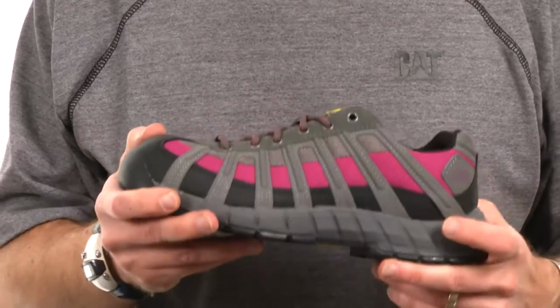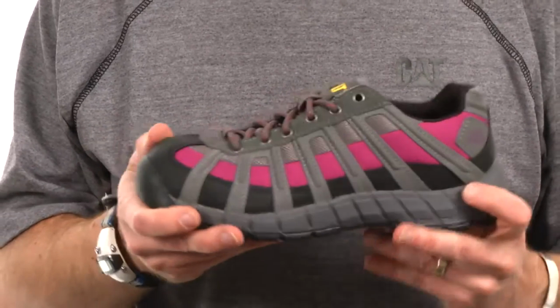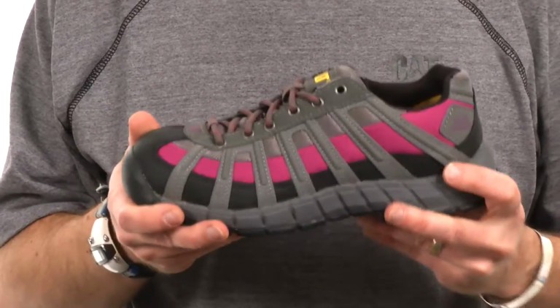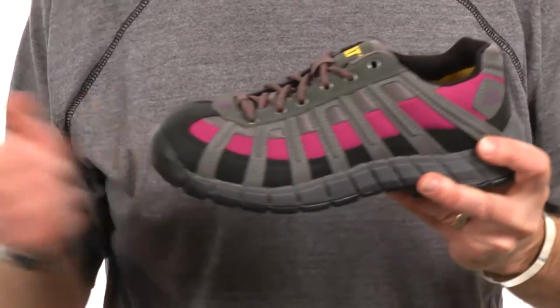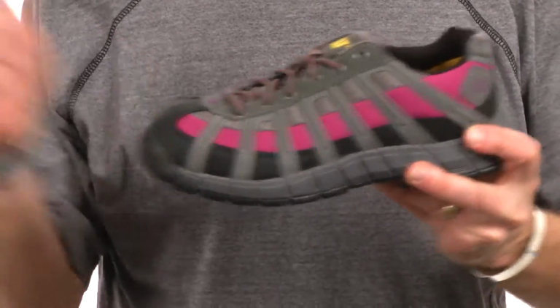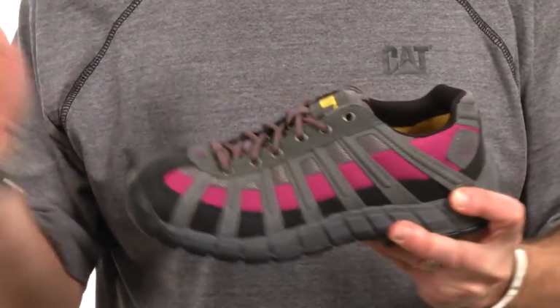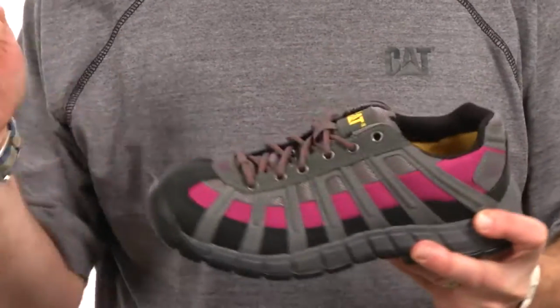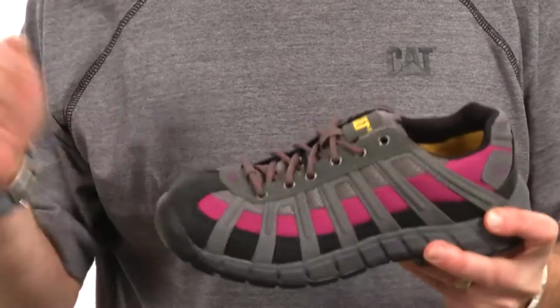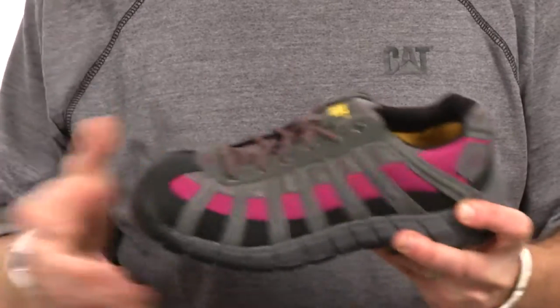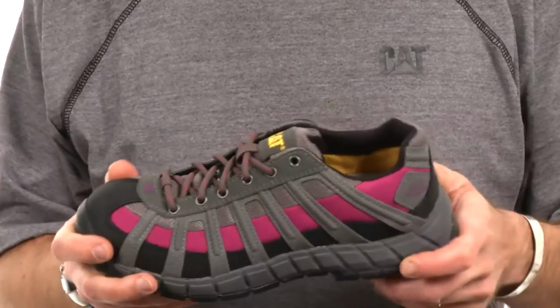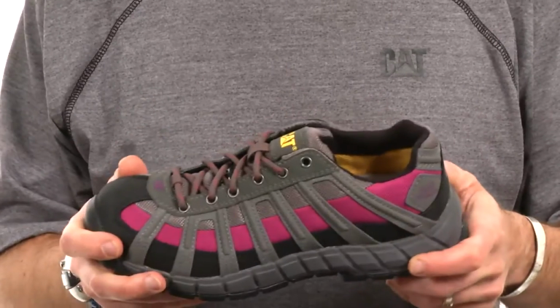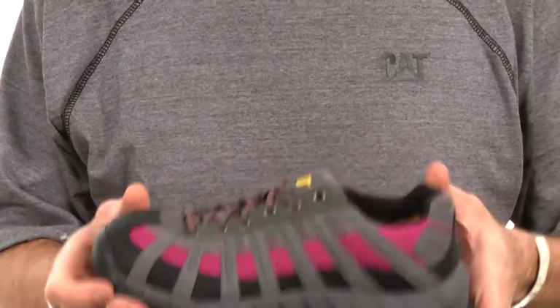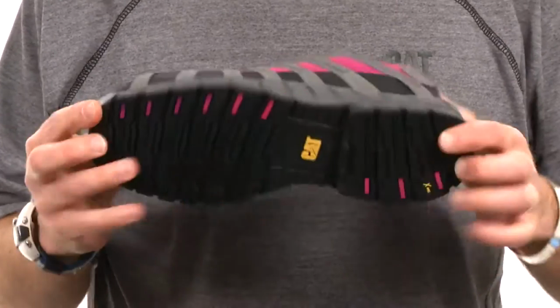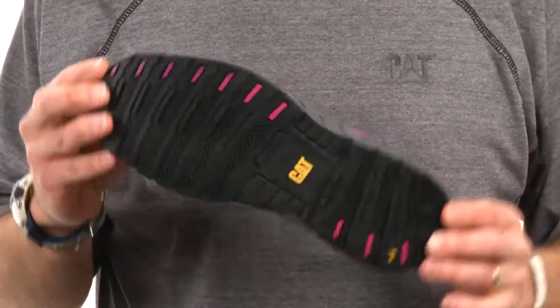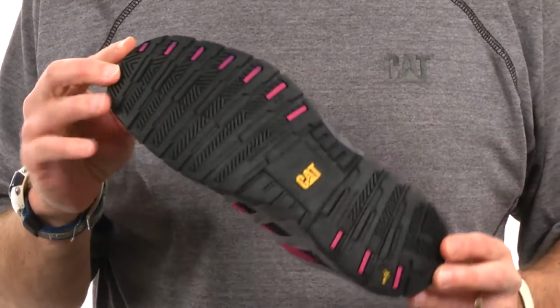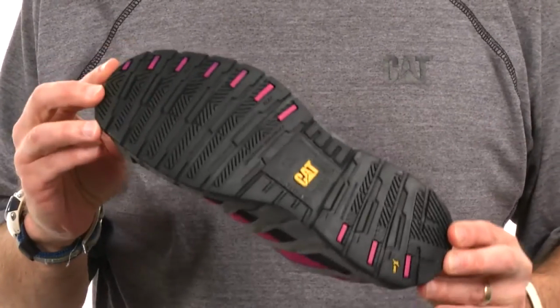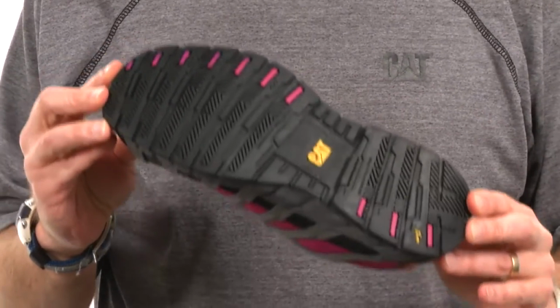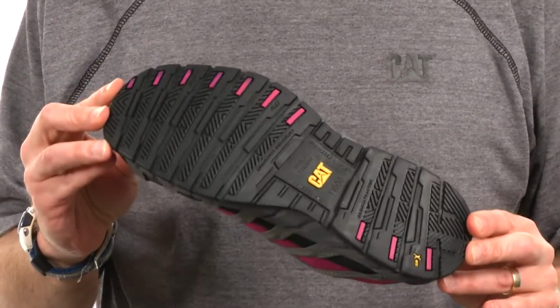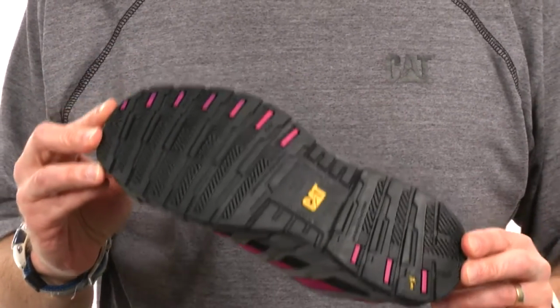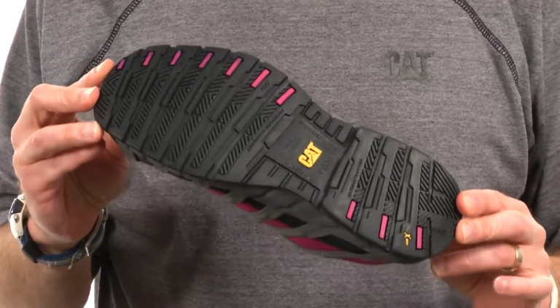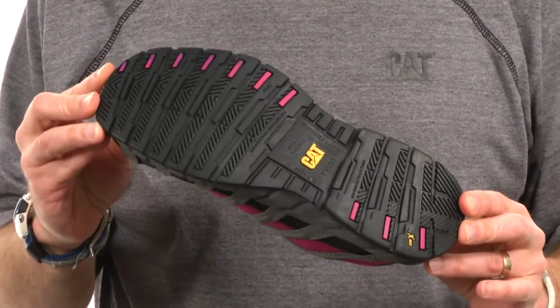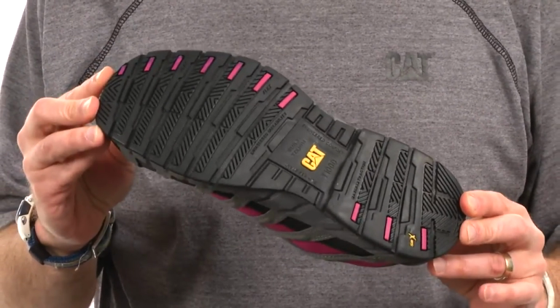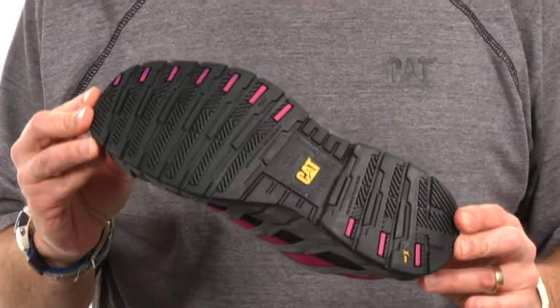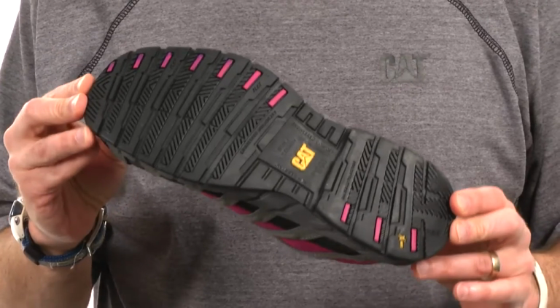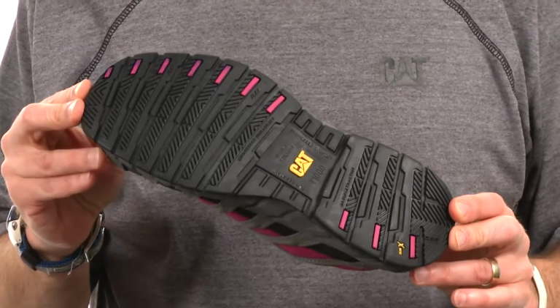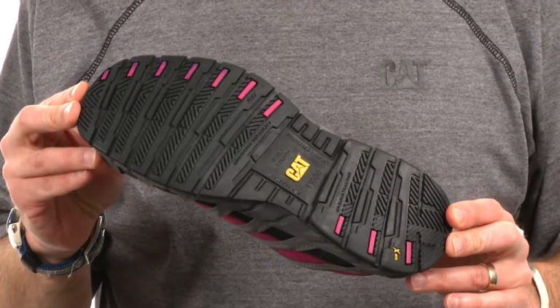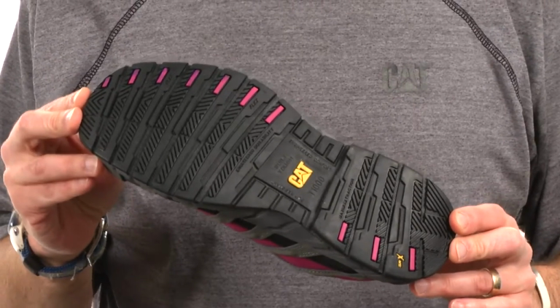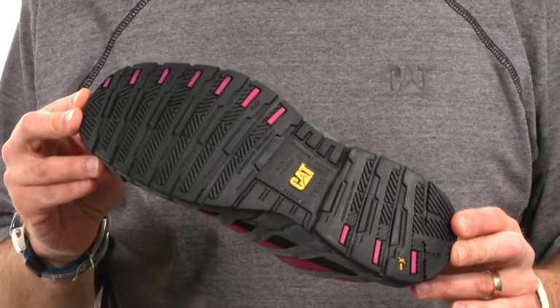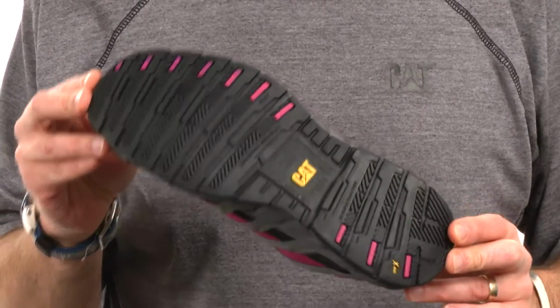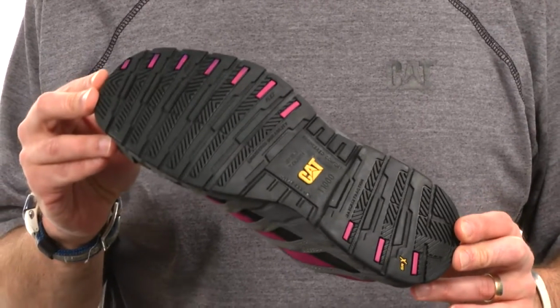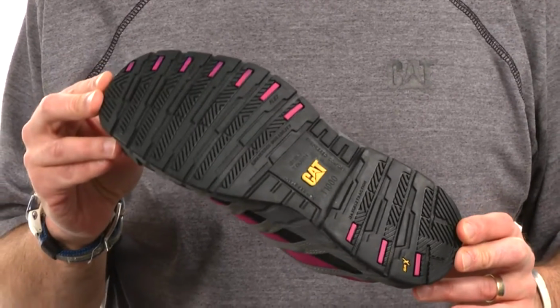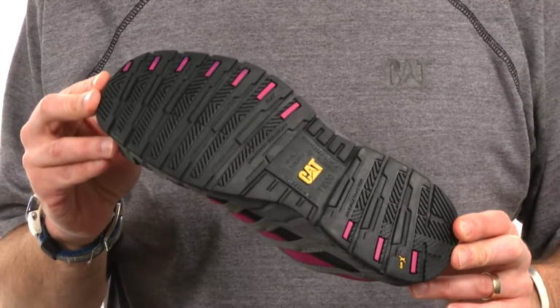From a safety perspective, there is a proper steel toe in the Switch, and the outsole is slip resistant and oil resistant, and it is rated to surpass ASTM standards for EH.